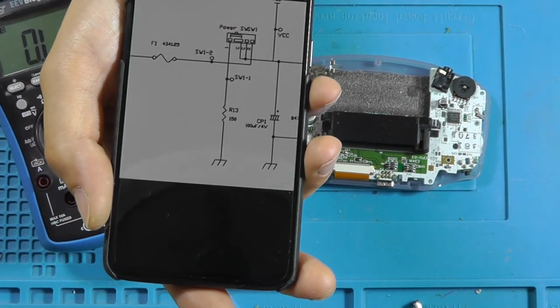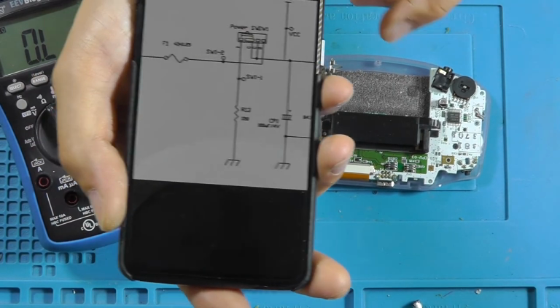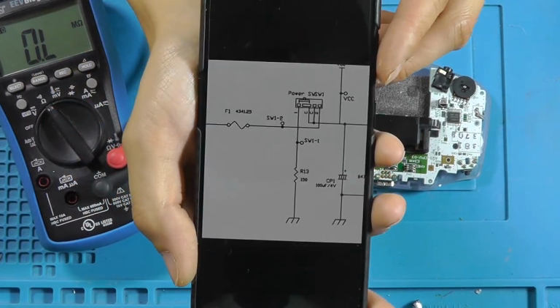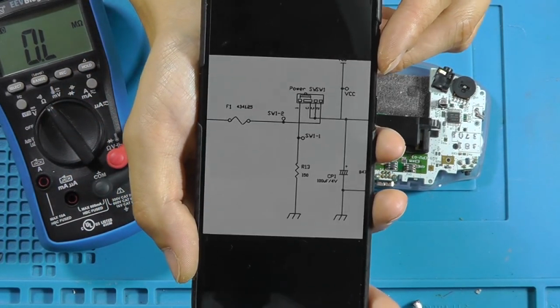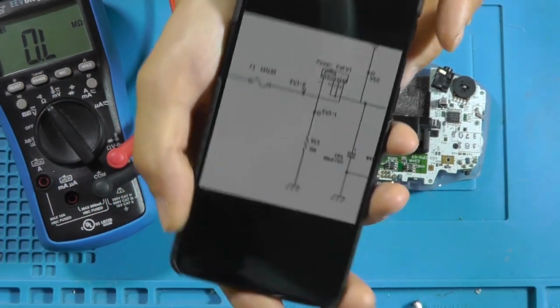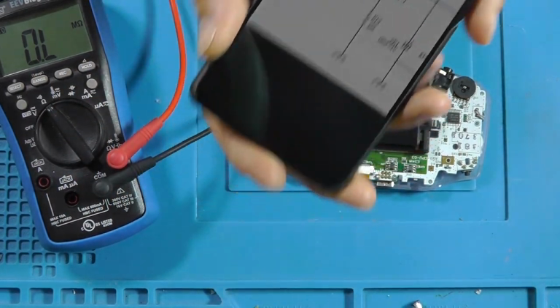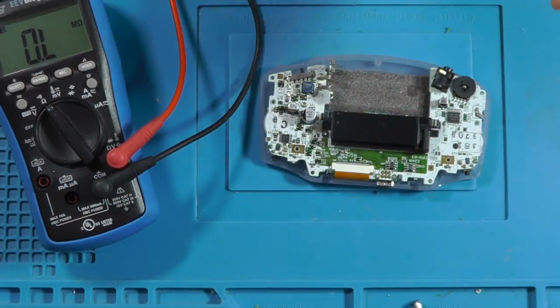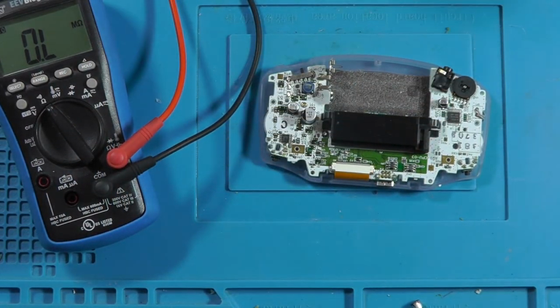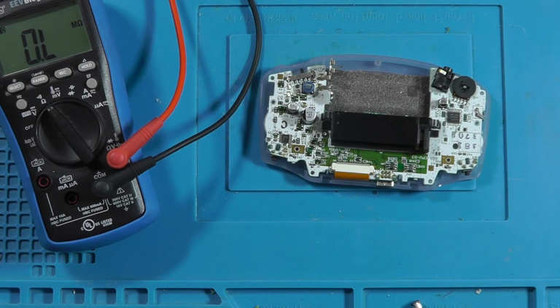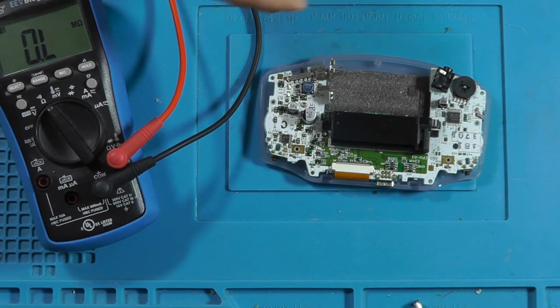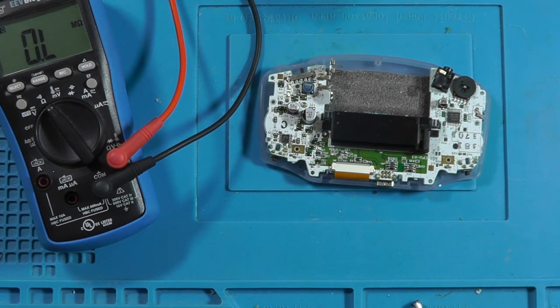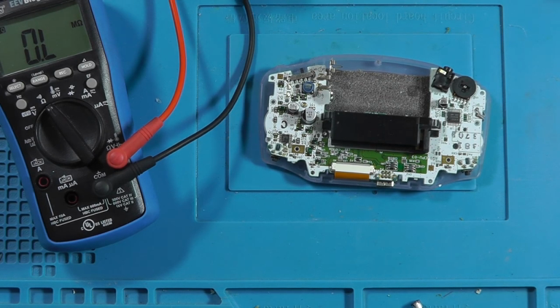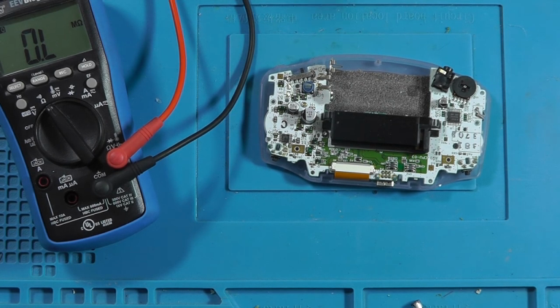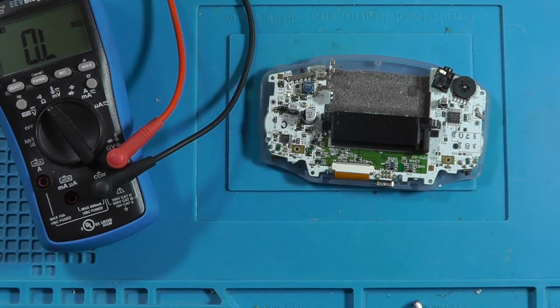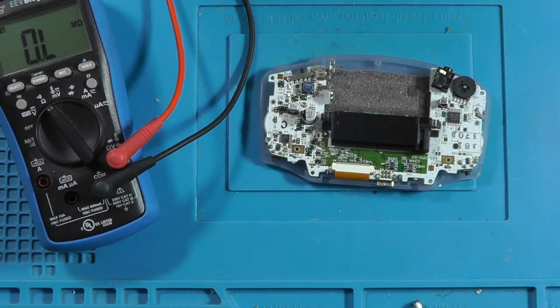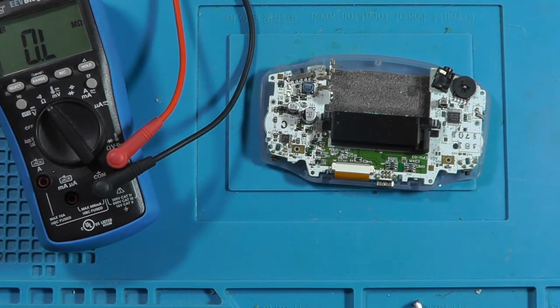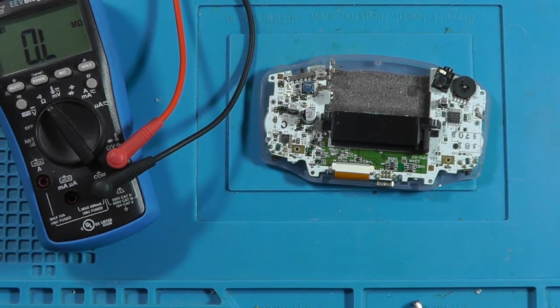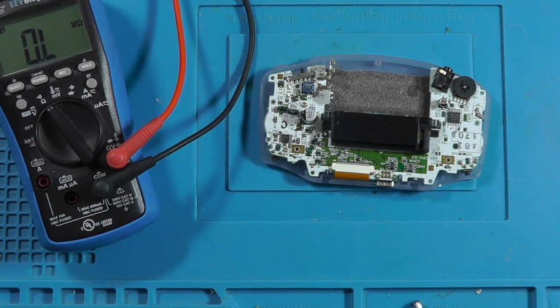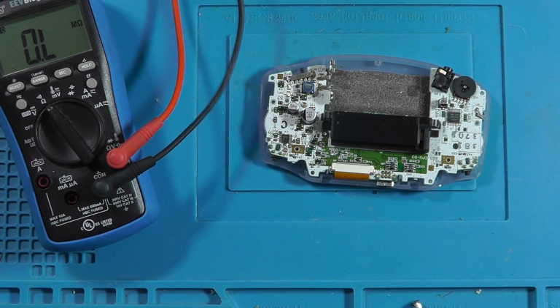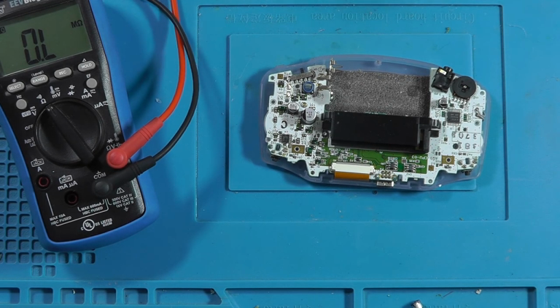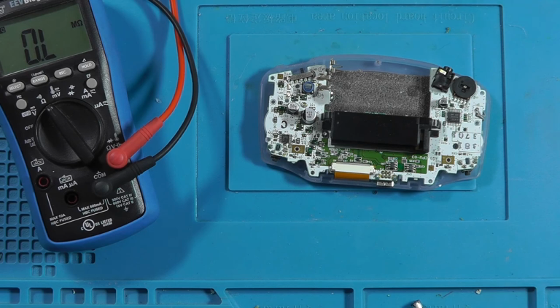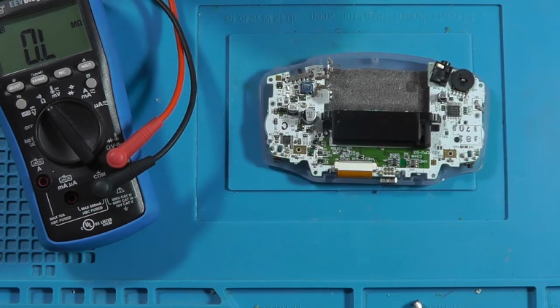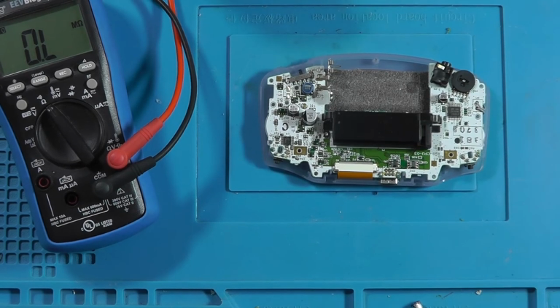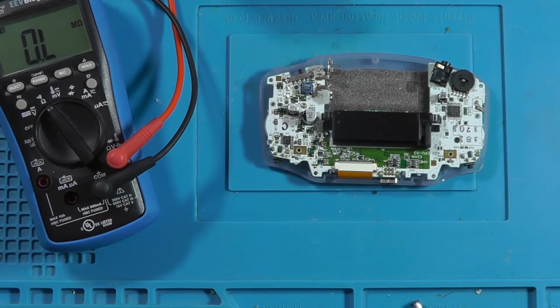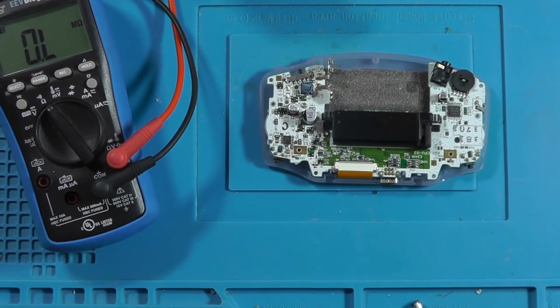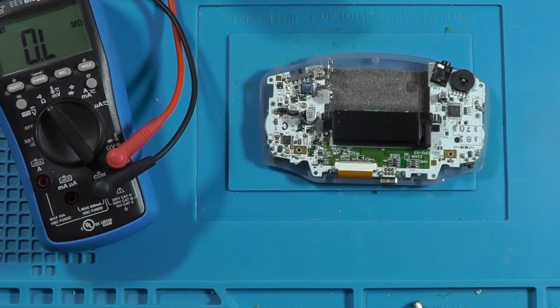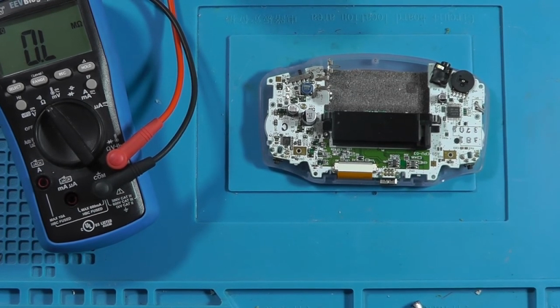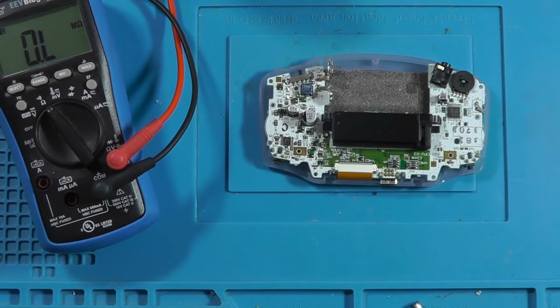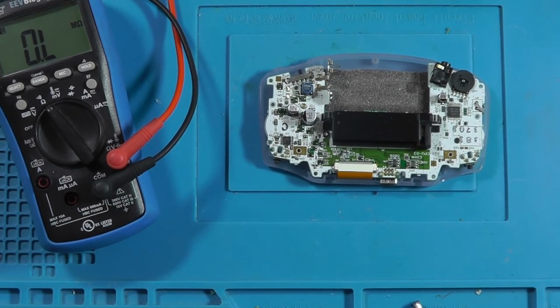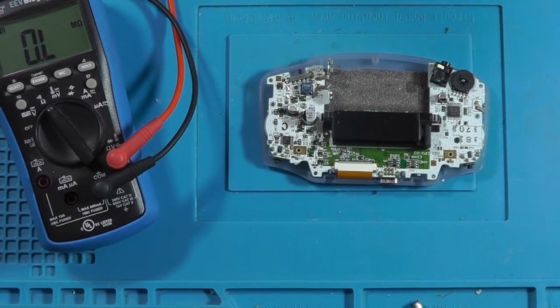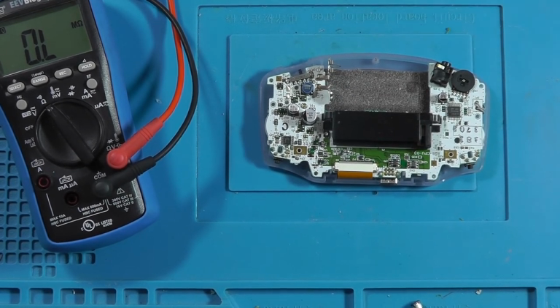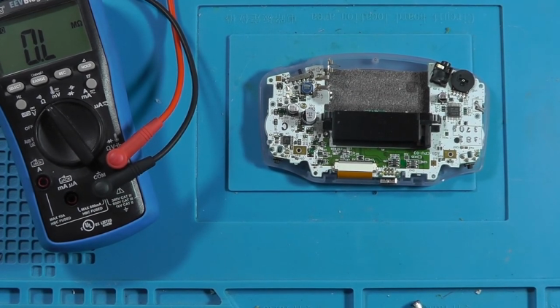So when you switch it off, all the capacitors will be discharged — which is pretty smart. But I think that's the system that might be misbehaving right now.